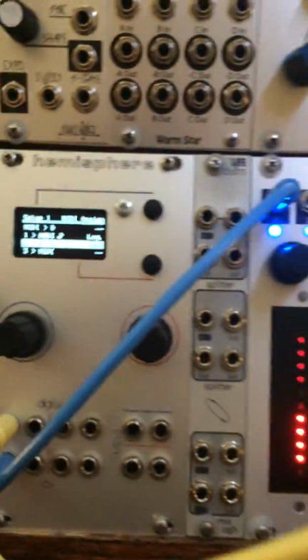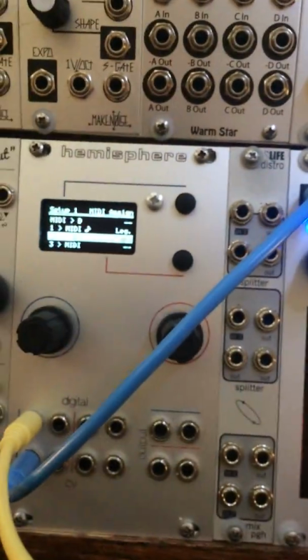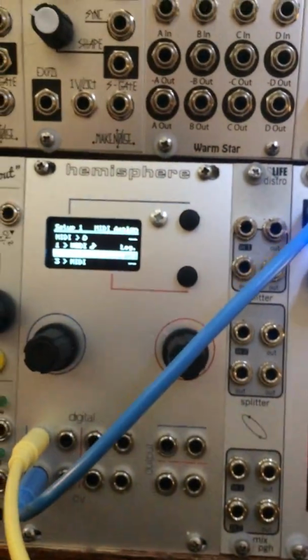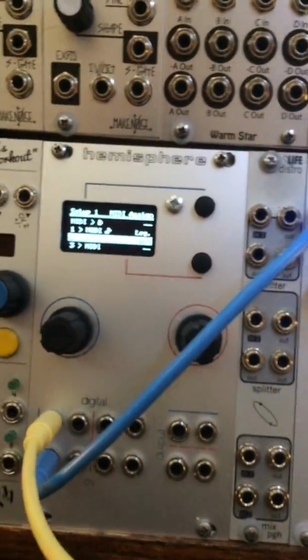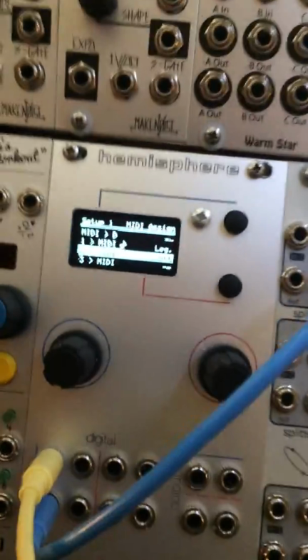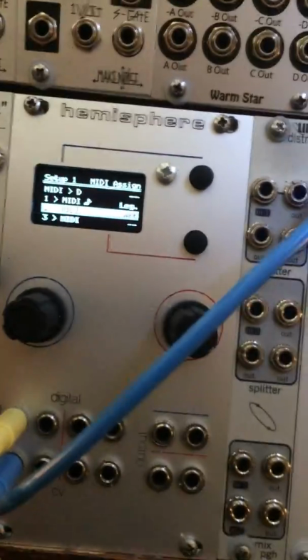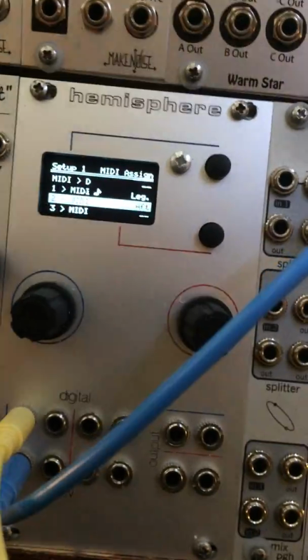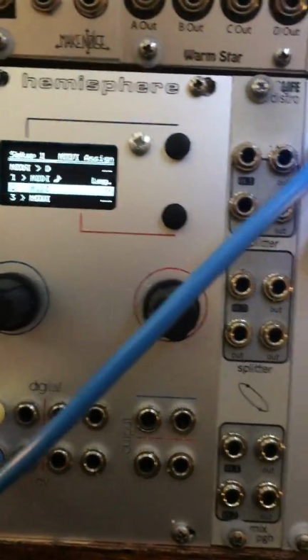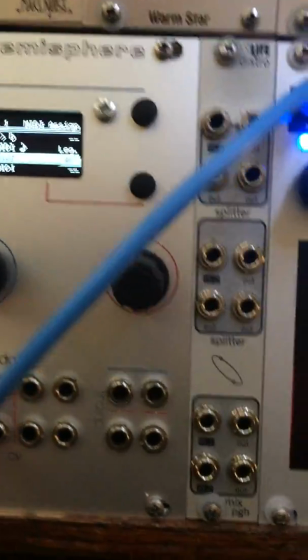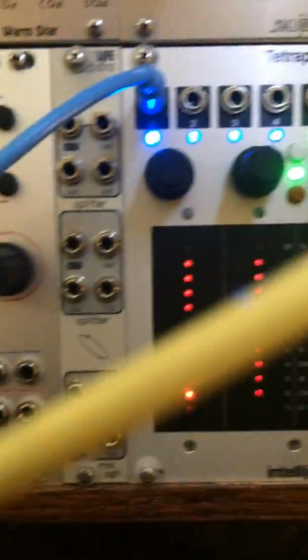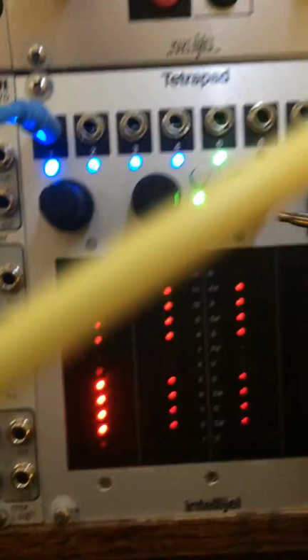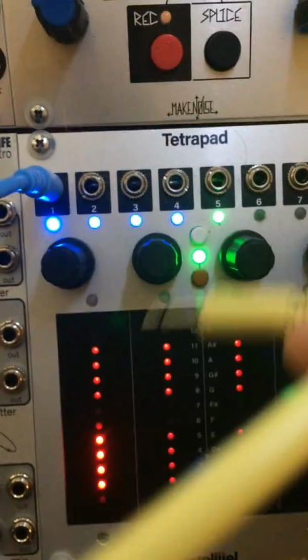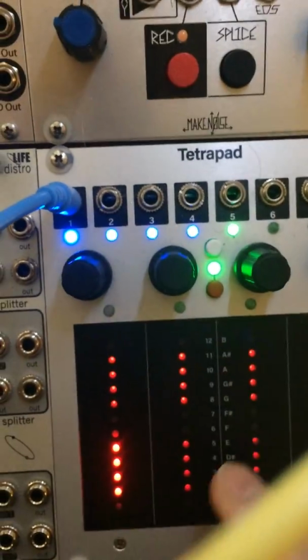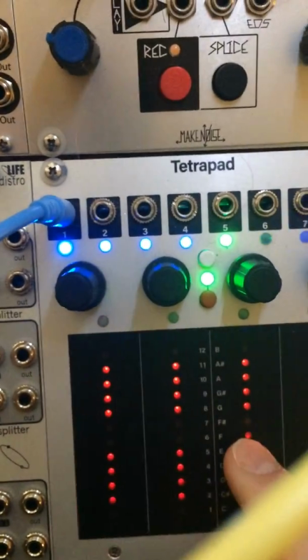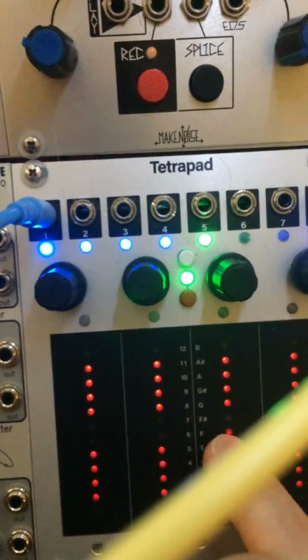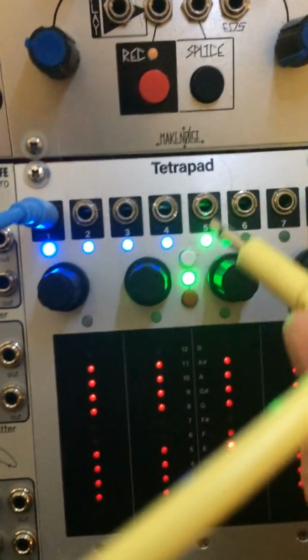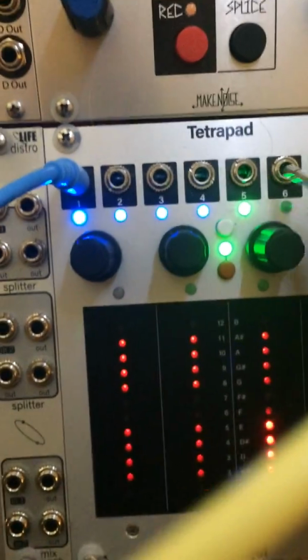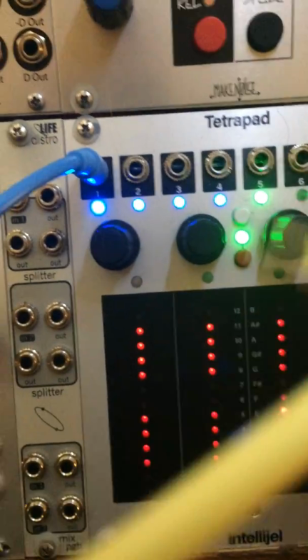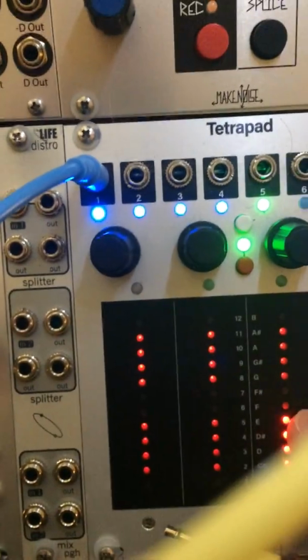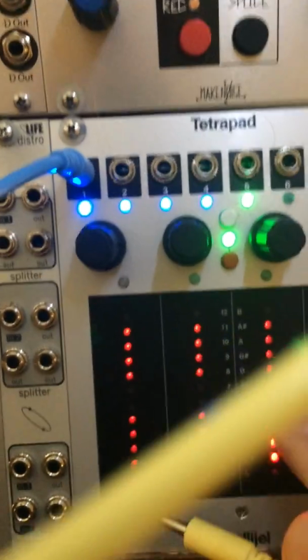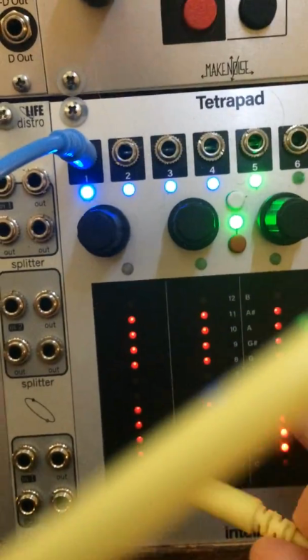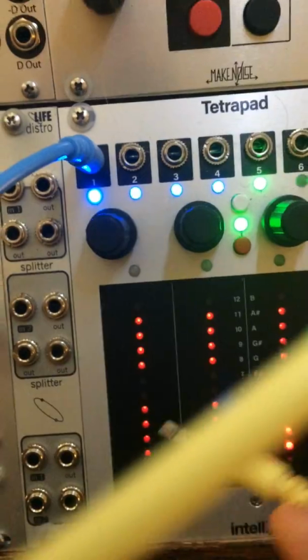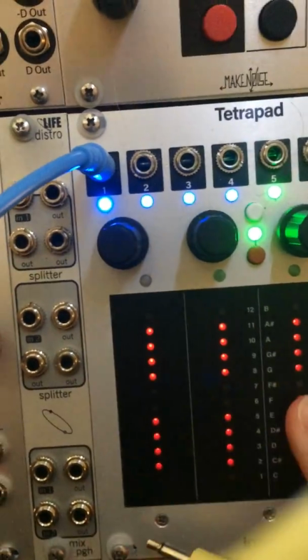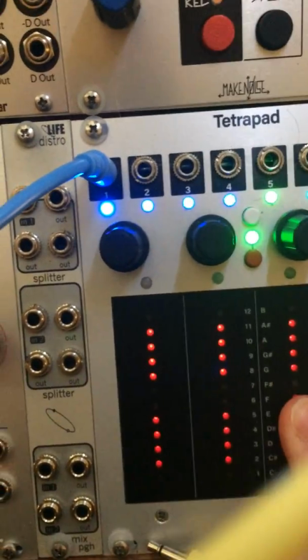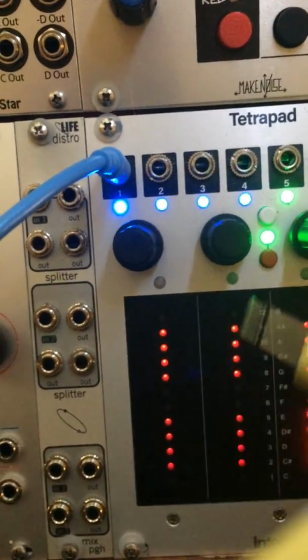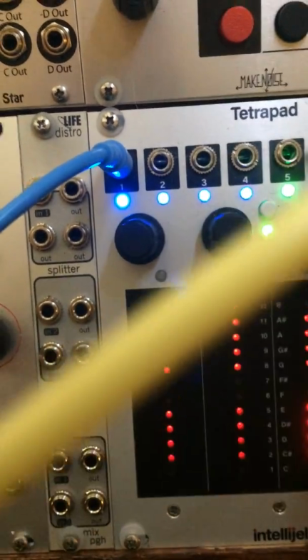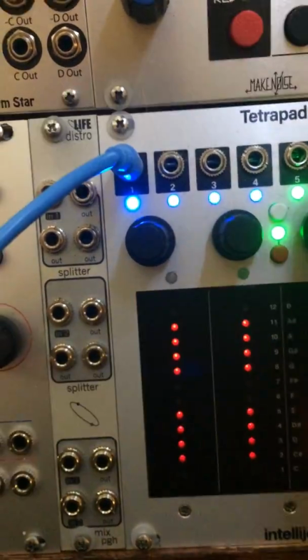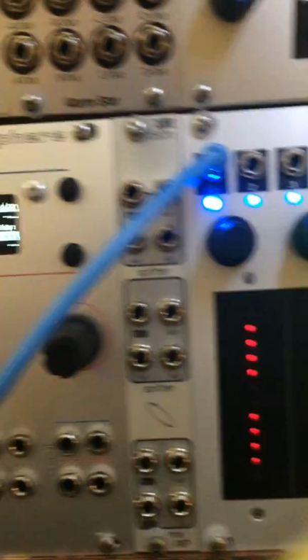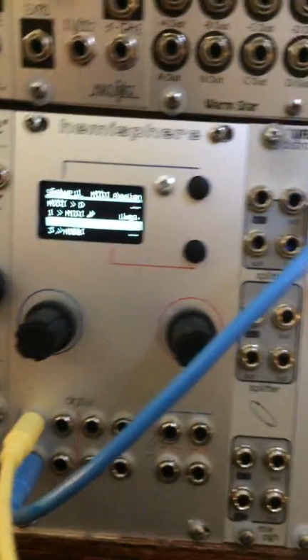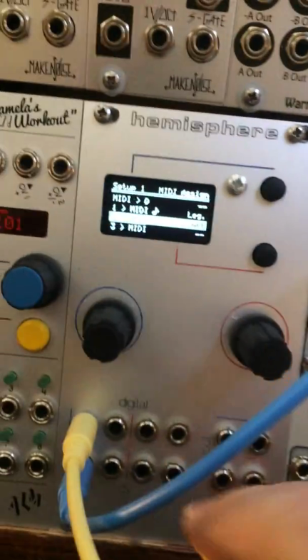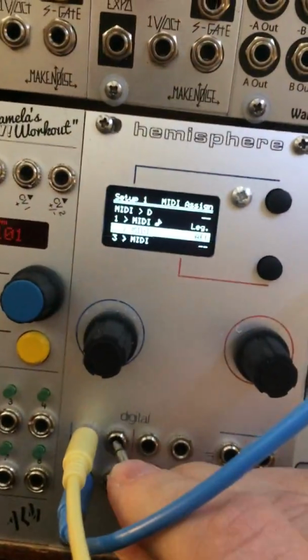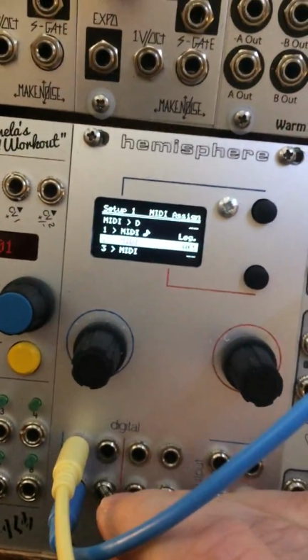I can also hook up the aftertouch and we'll just use the pressure from the TetraPad, into CV2.